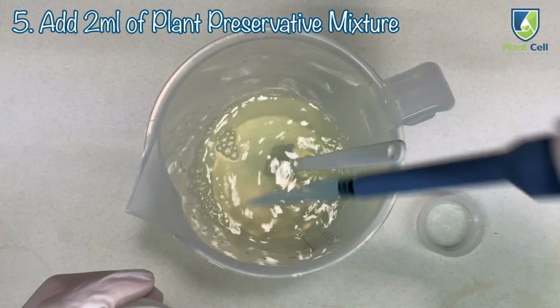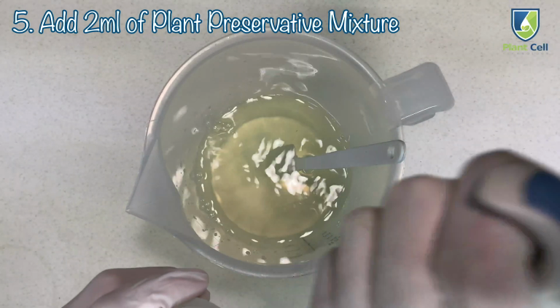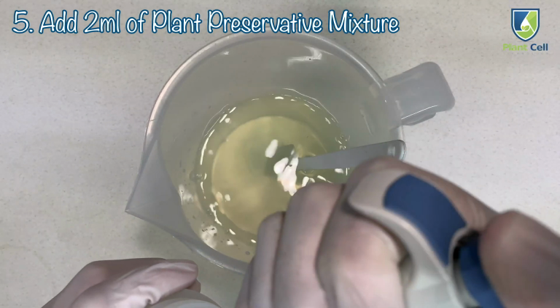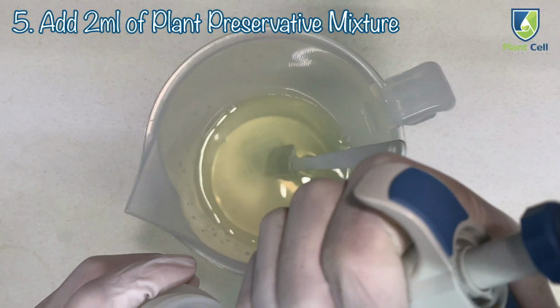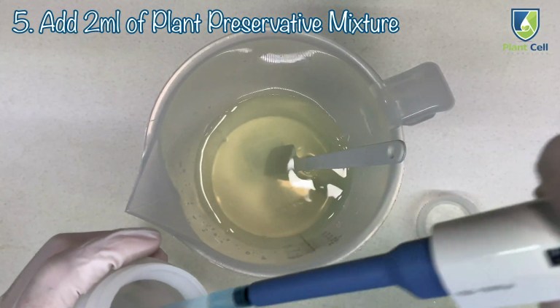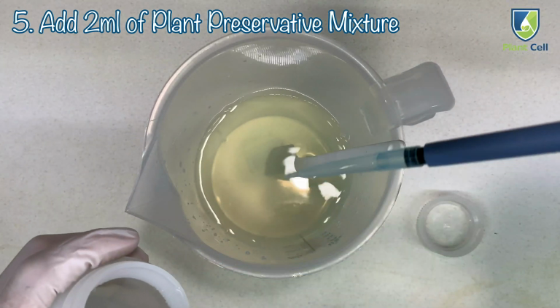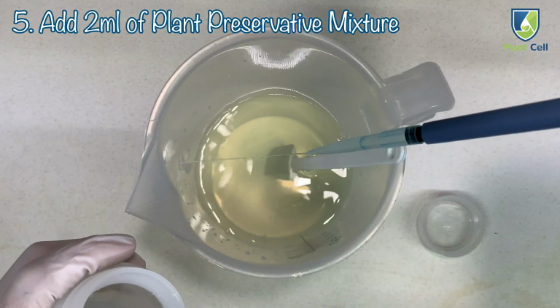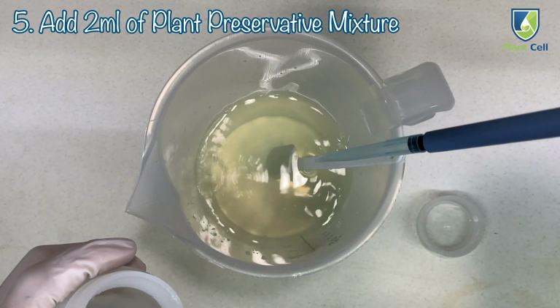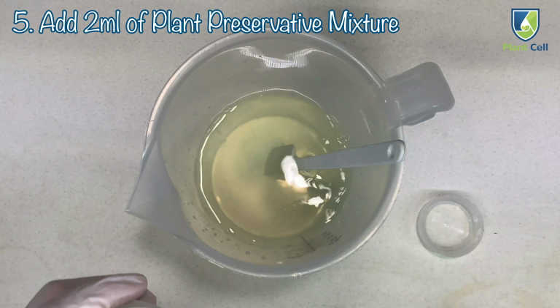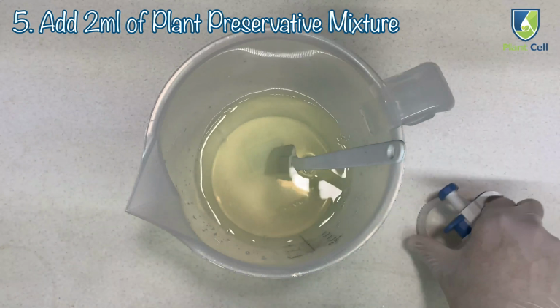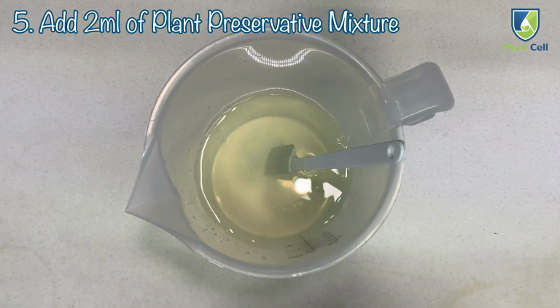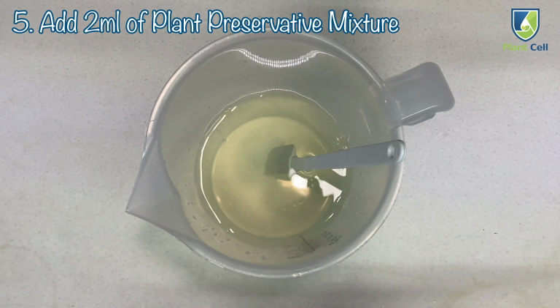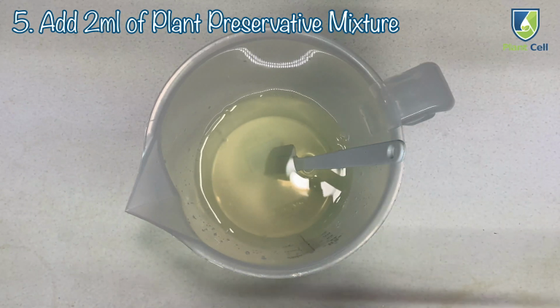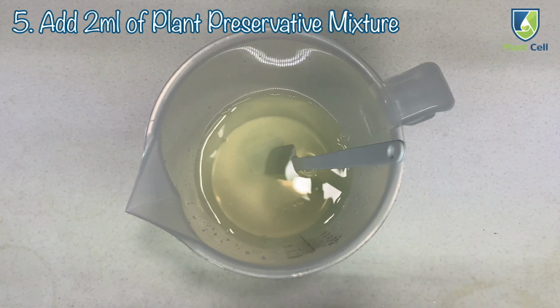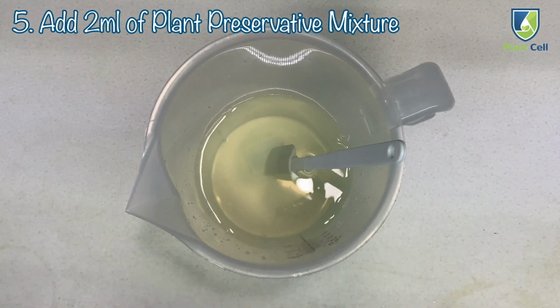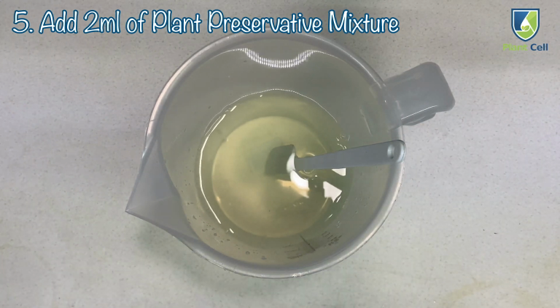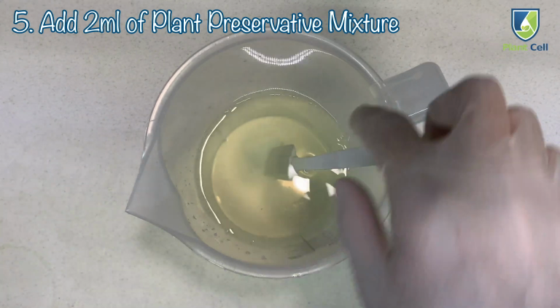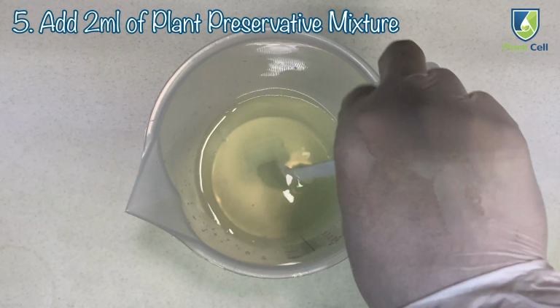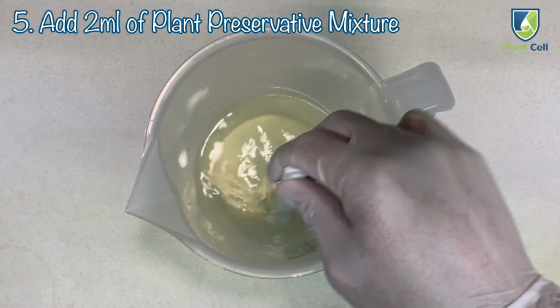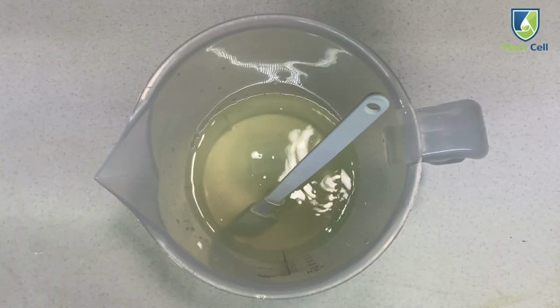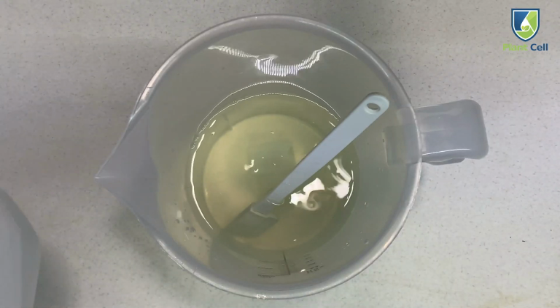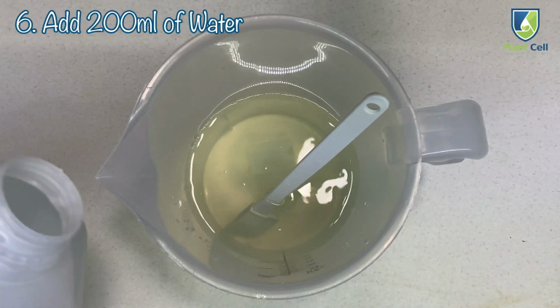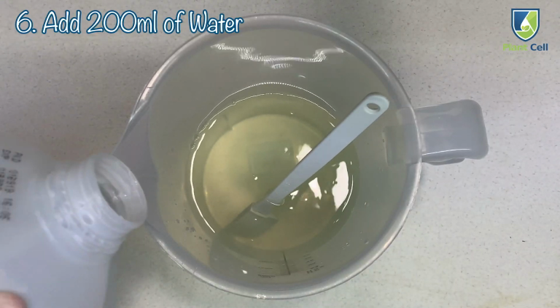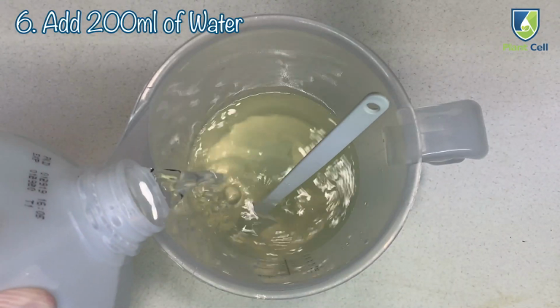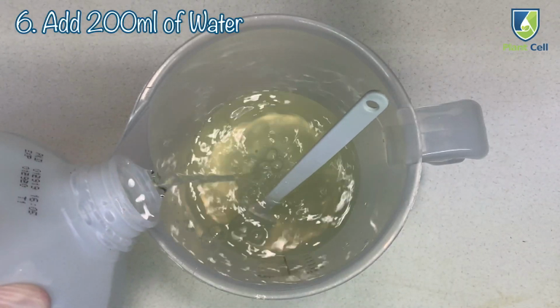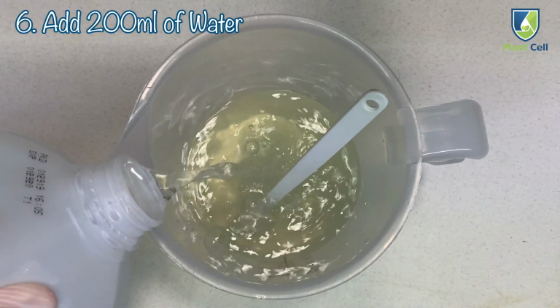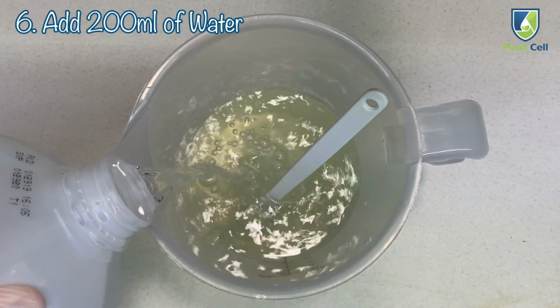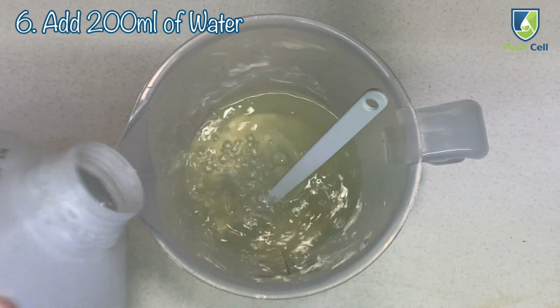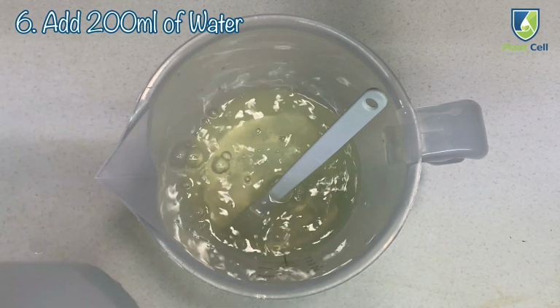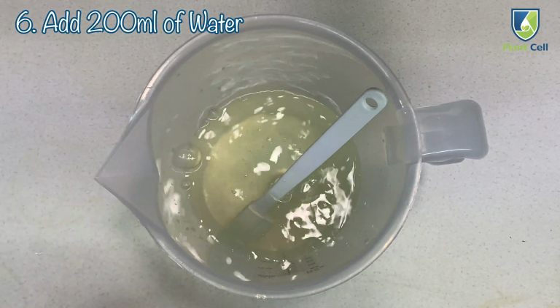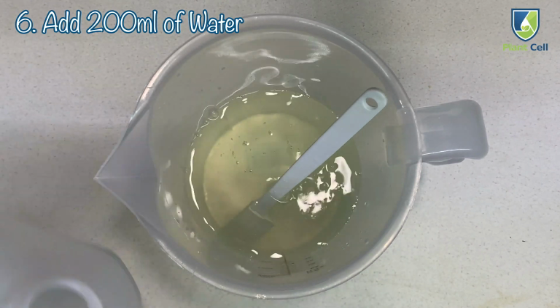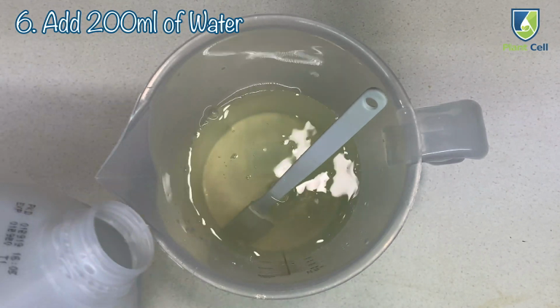No contaminants, no bacteria. It'll grow up nice and strong. Then we fill up the rest of the pitcher with 200 ml of water.